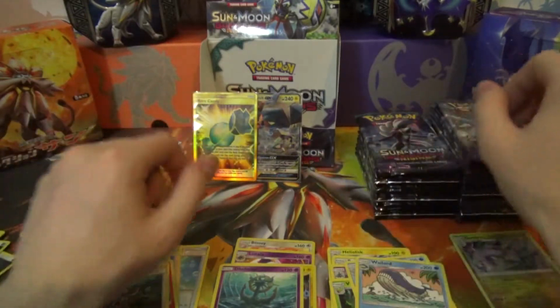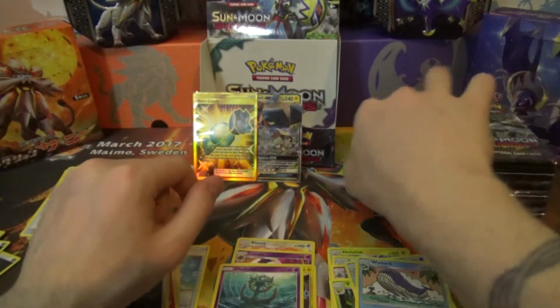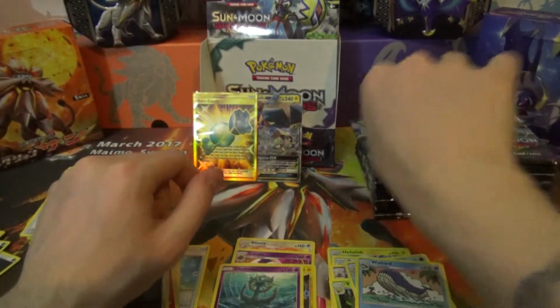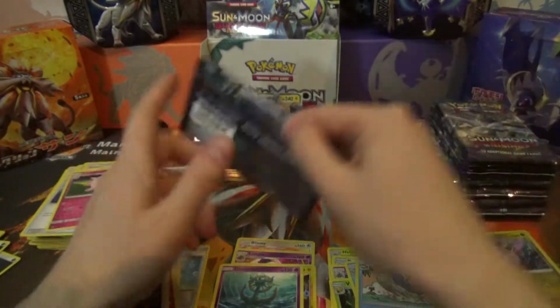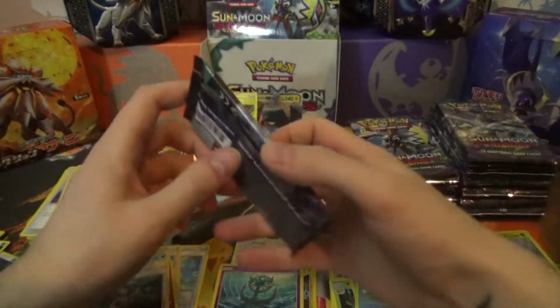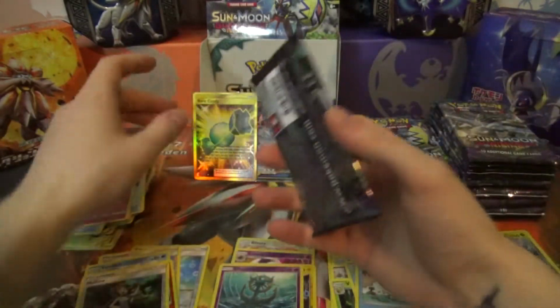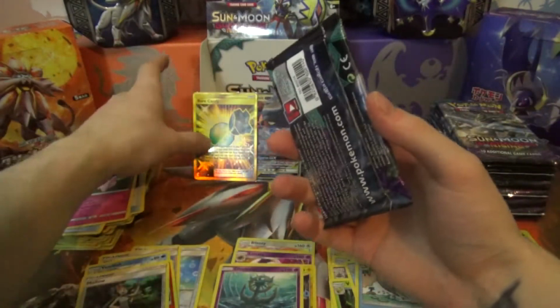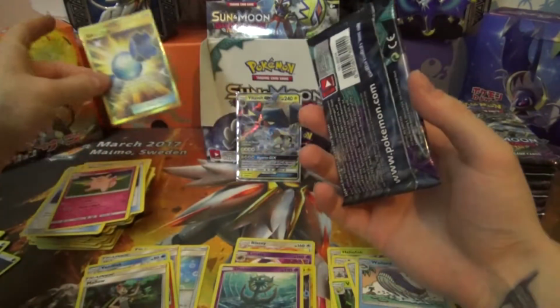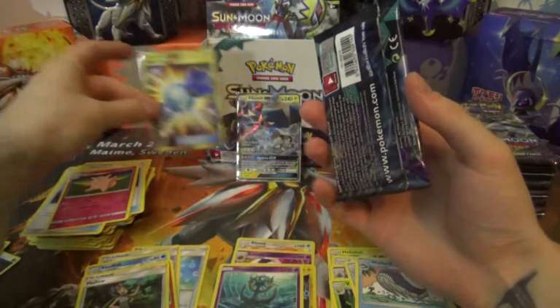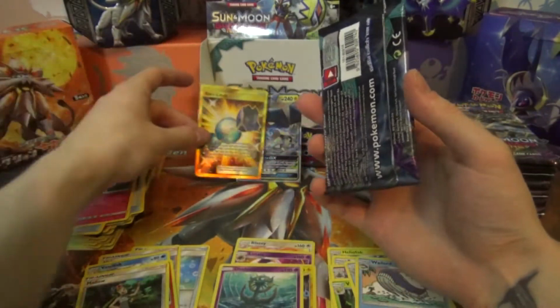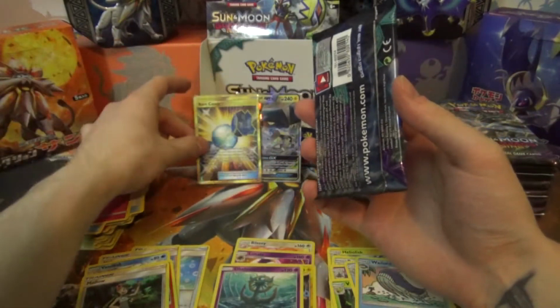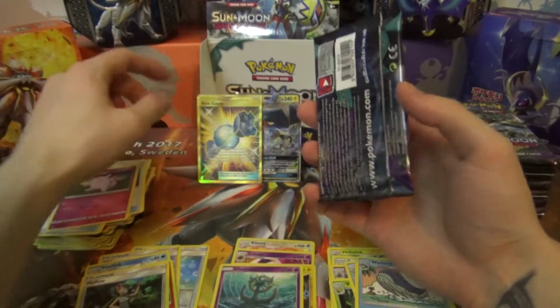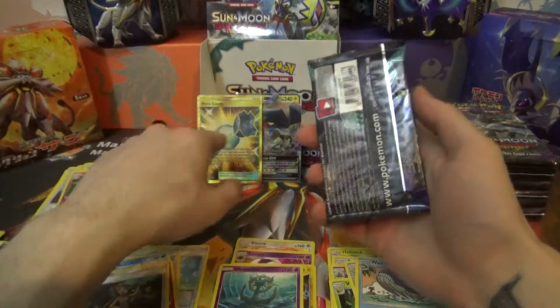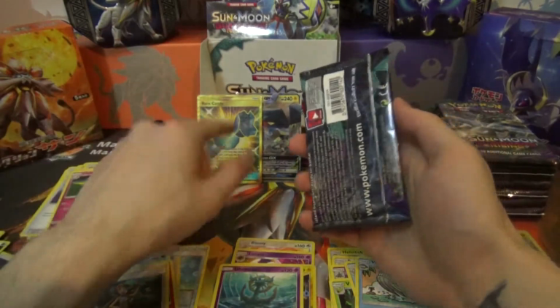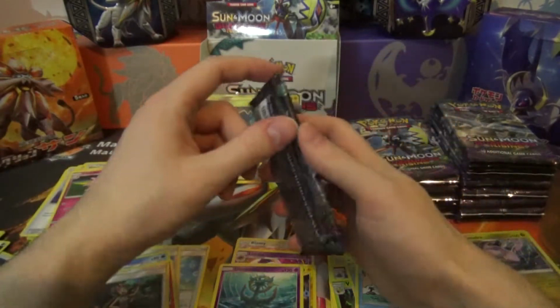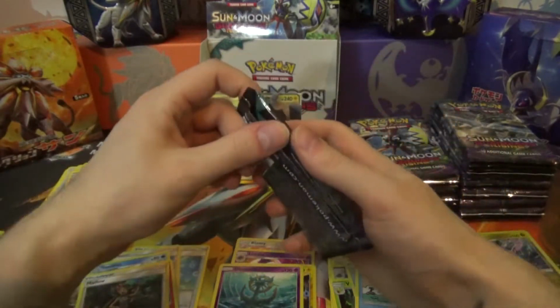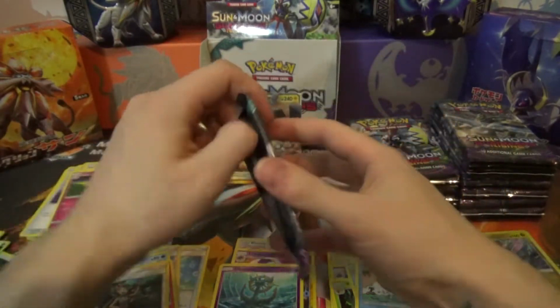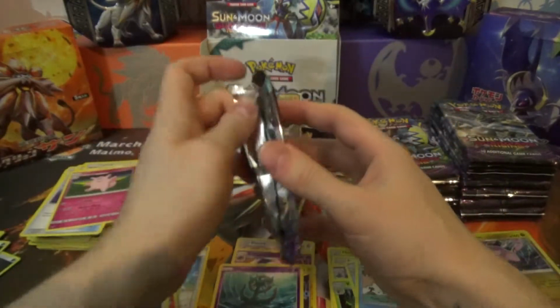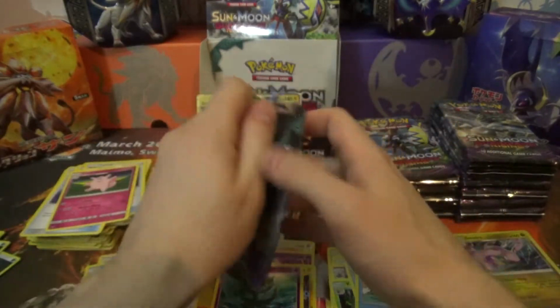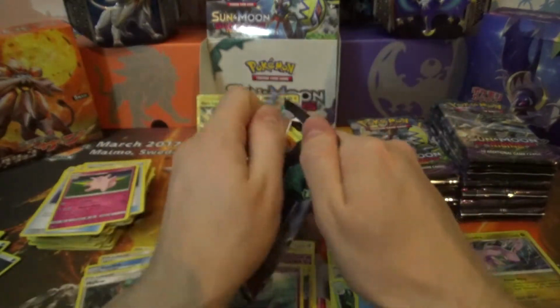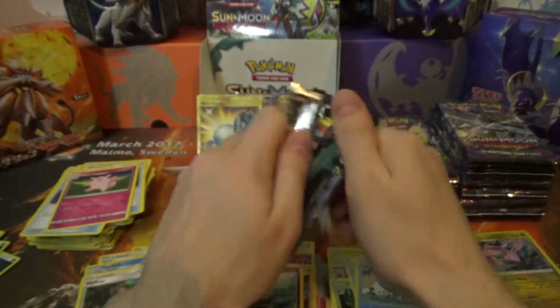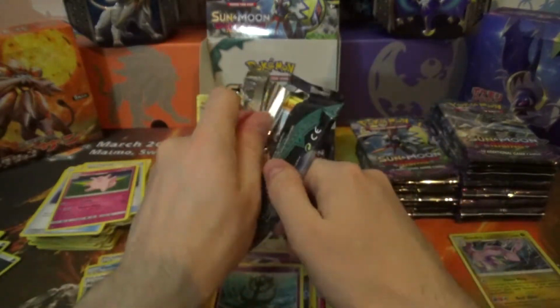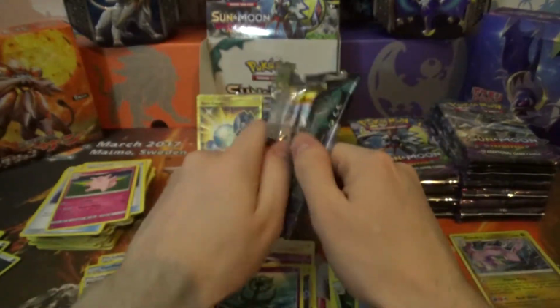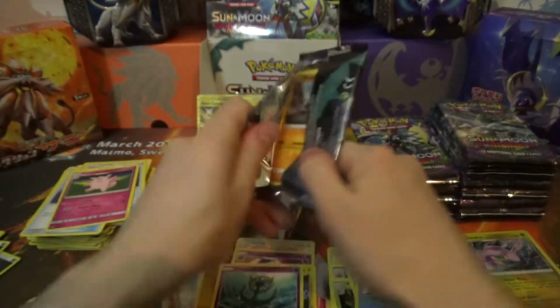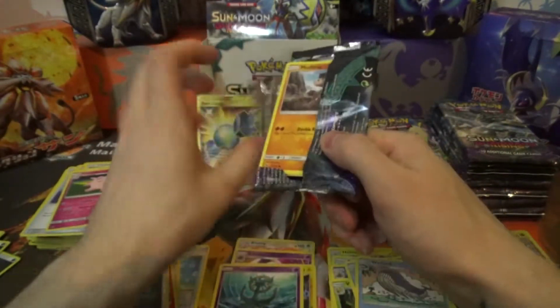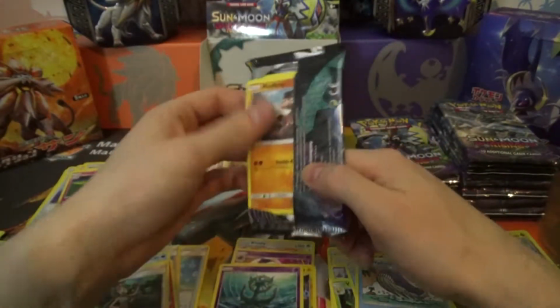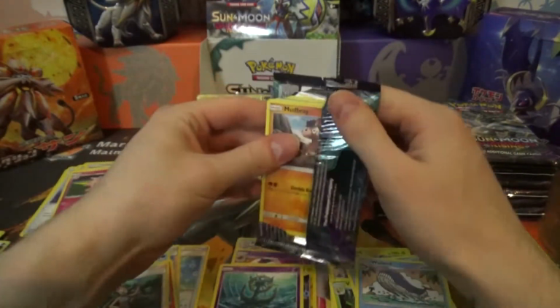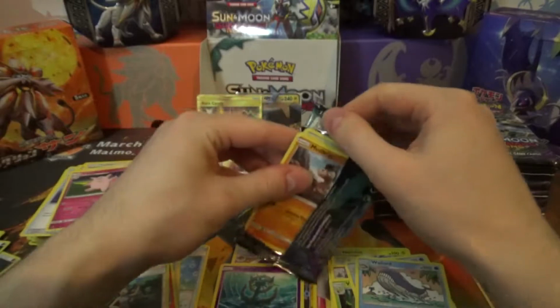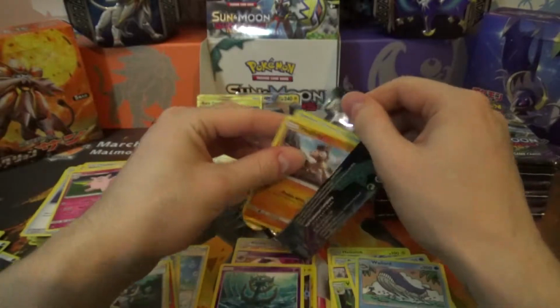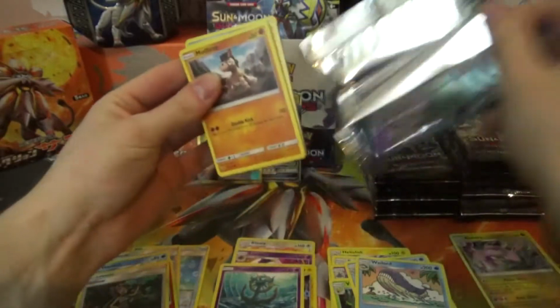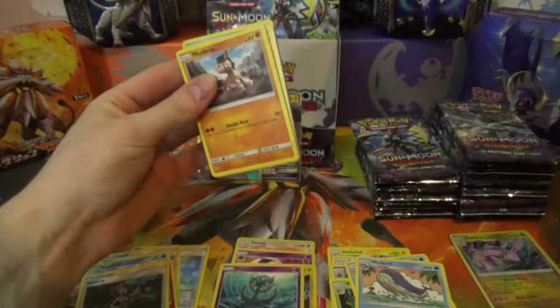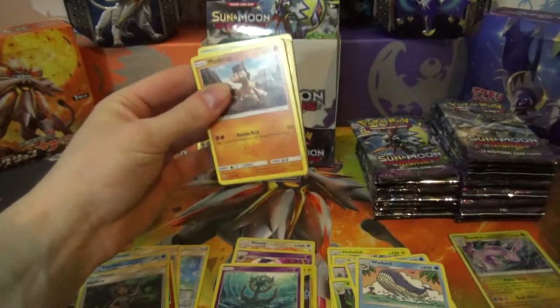It goes well with Vikavolt, since Vikavolt is a Stage 2, so you can use Rare Candy to evolve from Grubbin into Vikavolt instead of having to use a Charjabug.